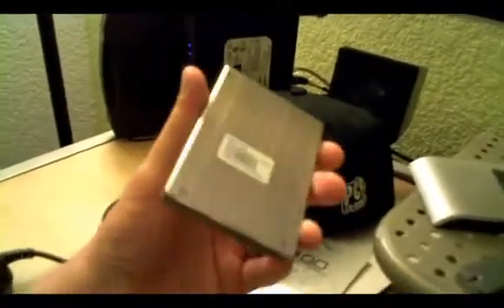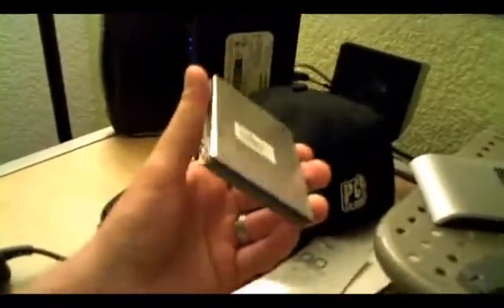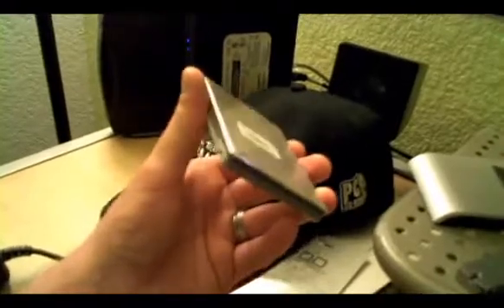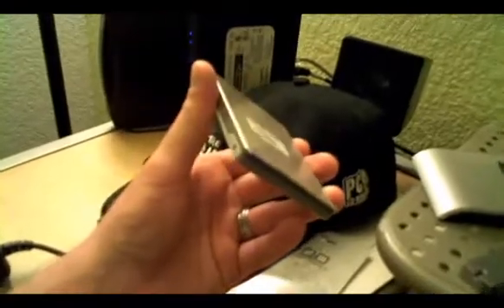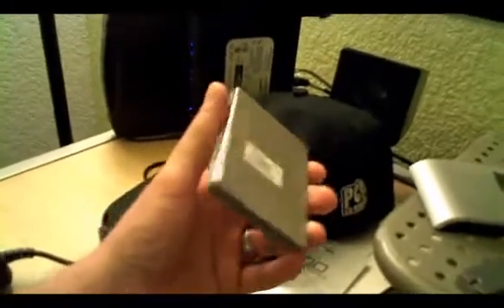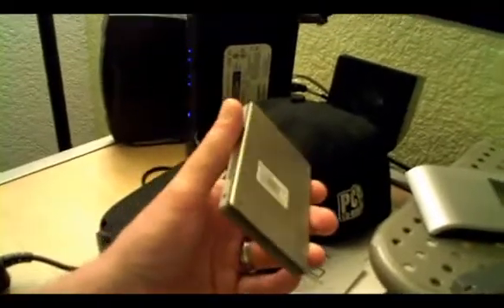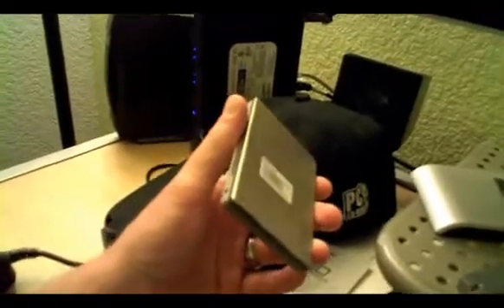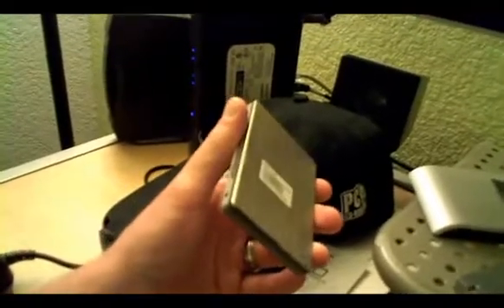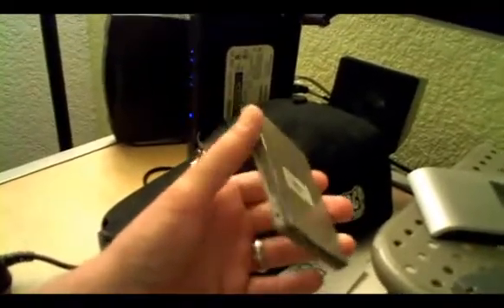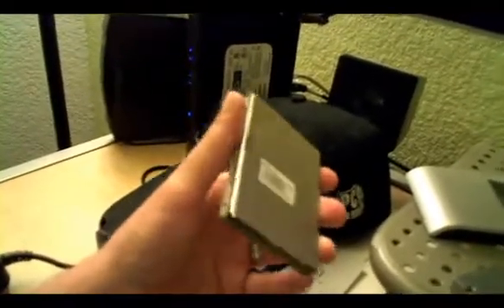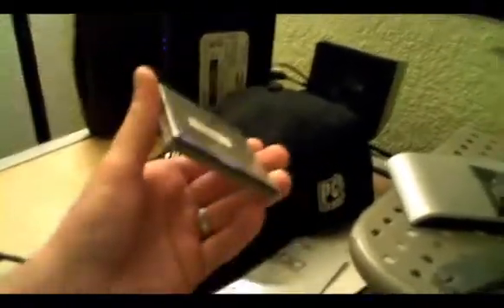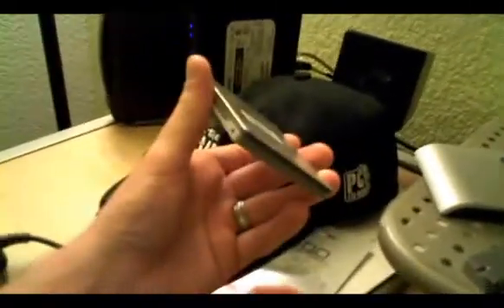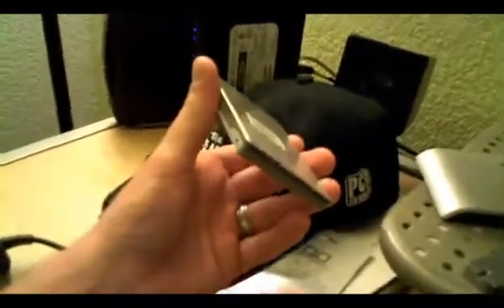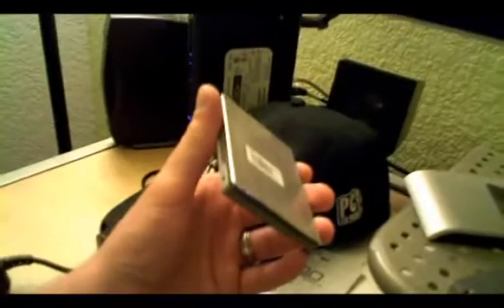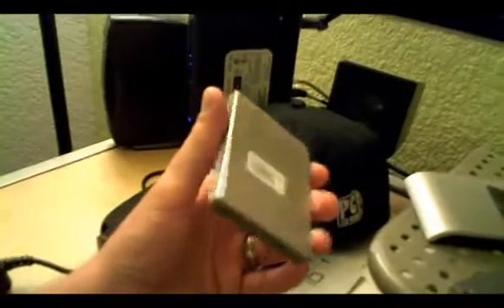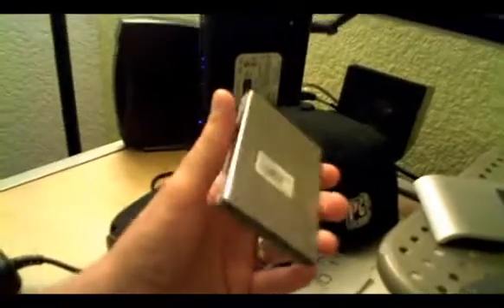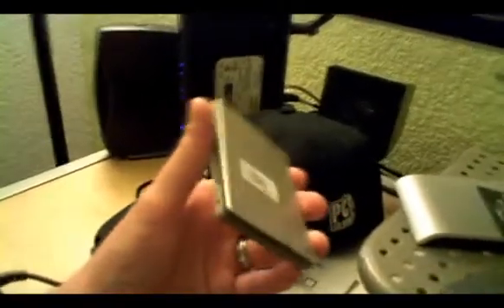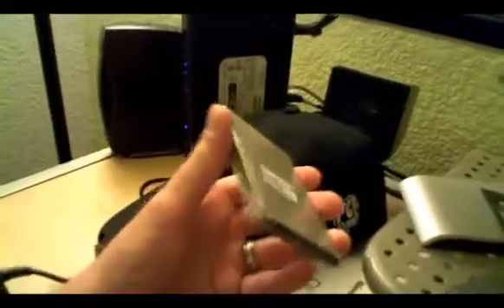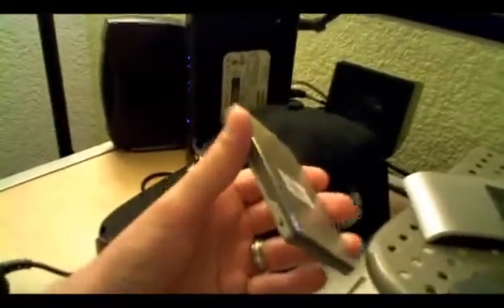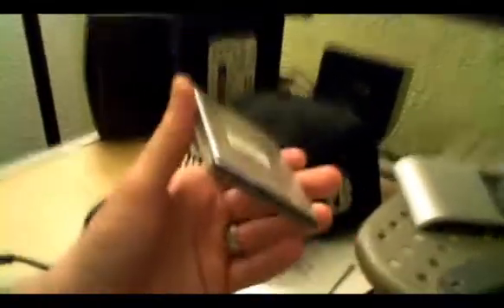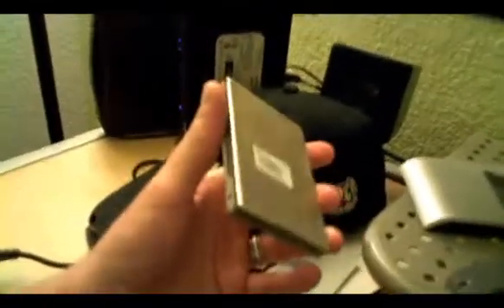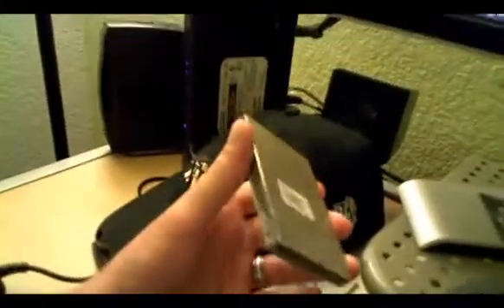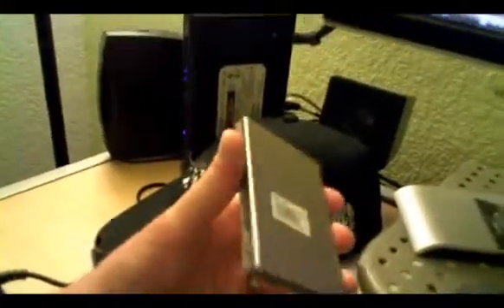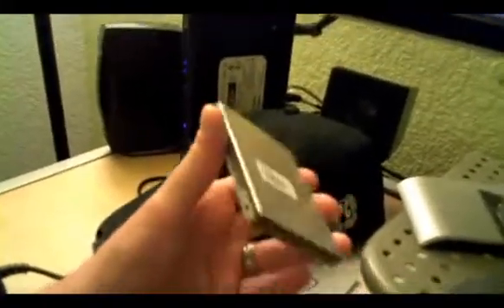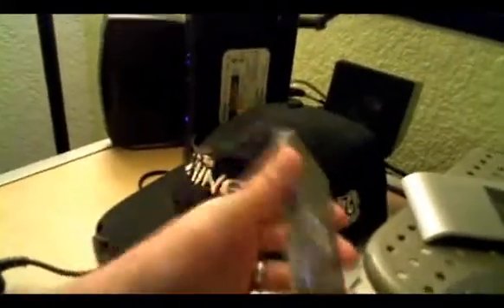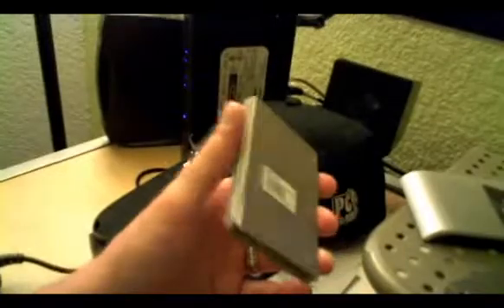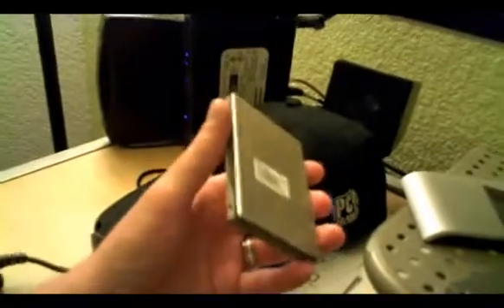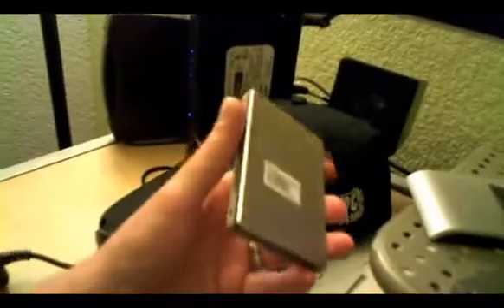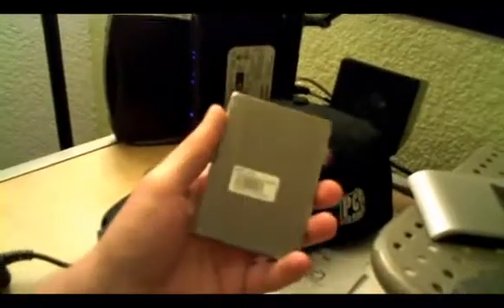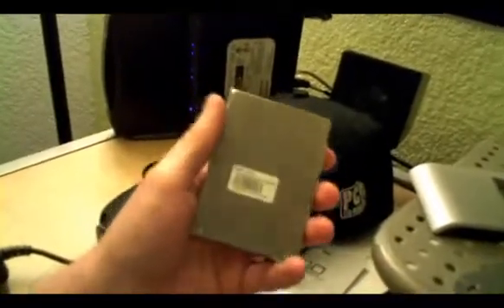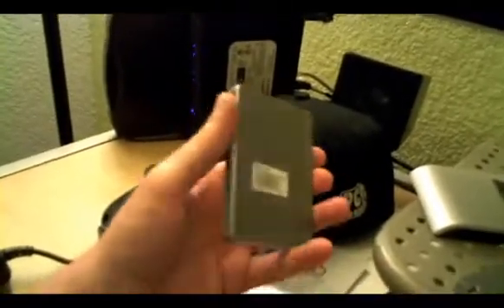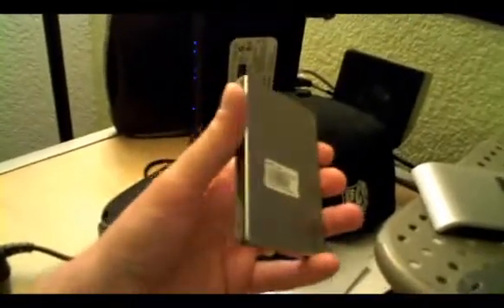Brothers in Arms was on average eight seconds quicker with the SSD. Bethesda's Oblivion was not as quick, but it was still a couple seconds quicker. So overall we're seeing good performance gains across the board.